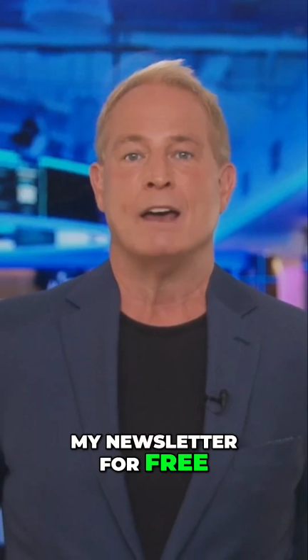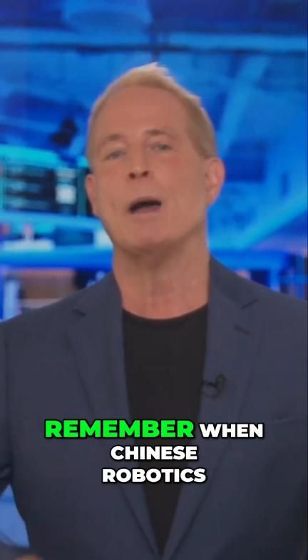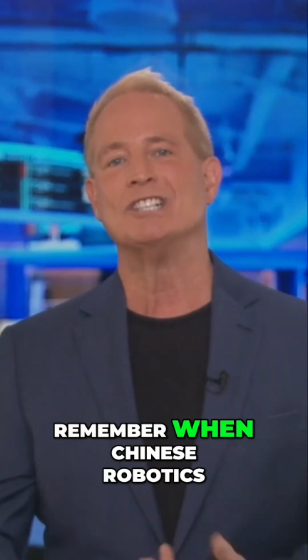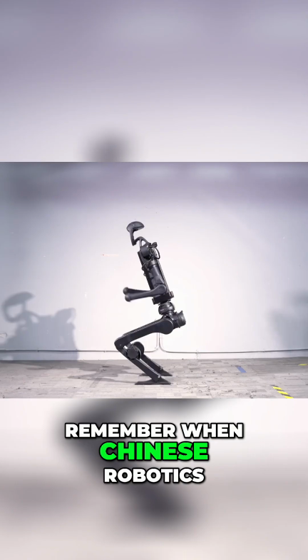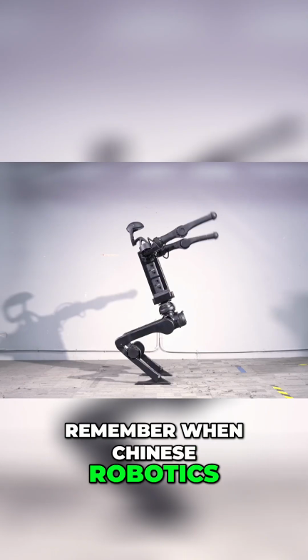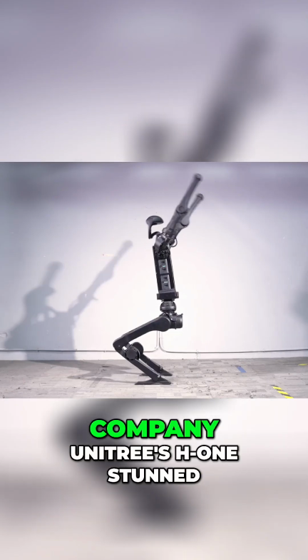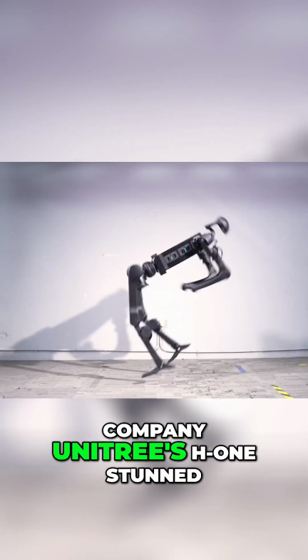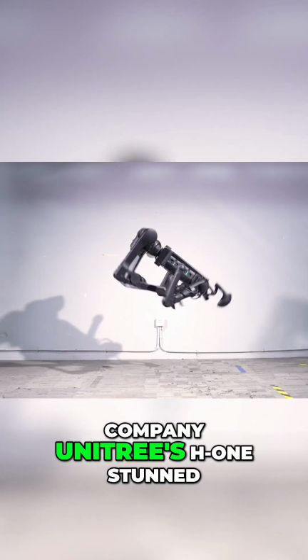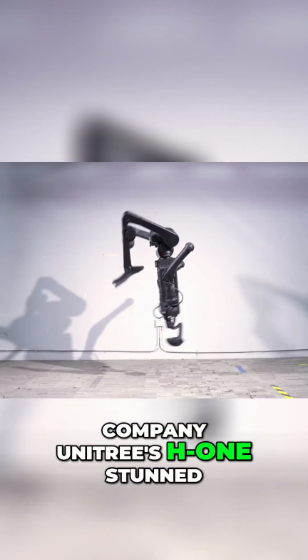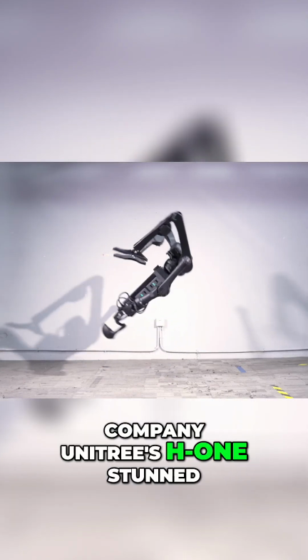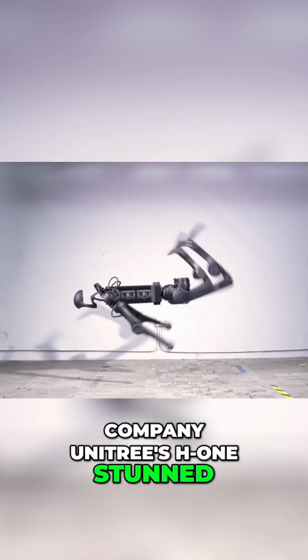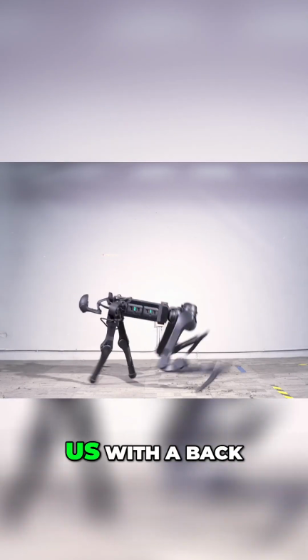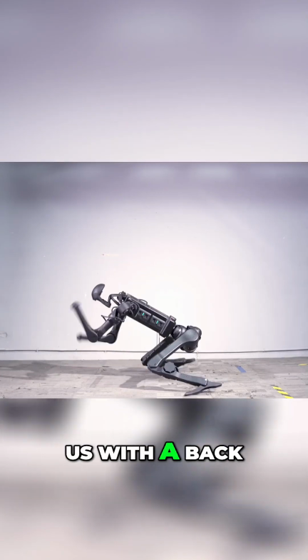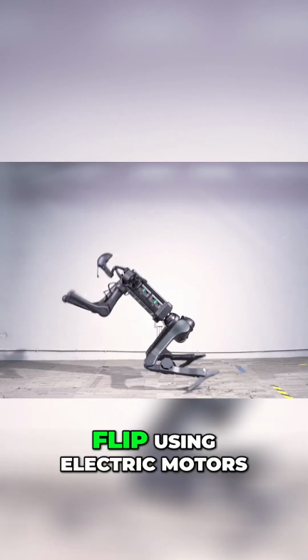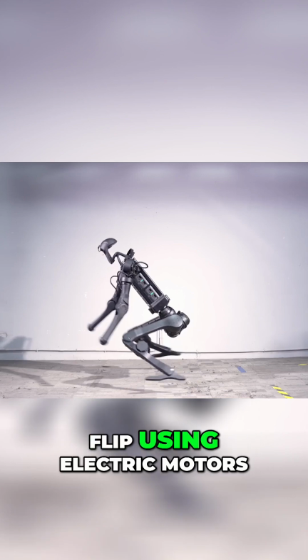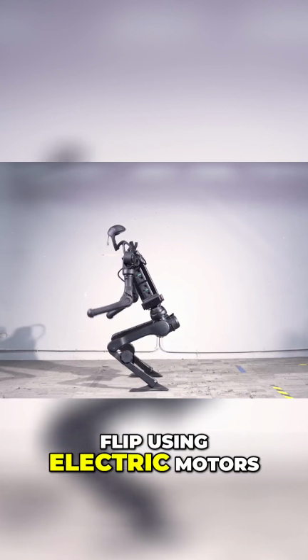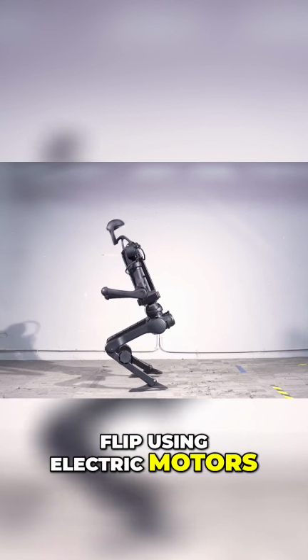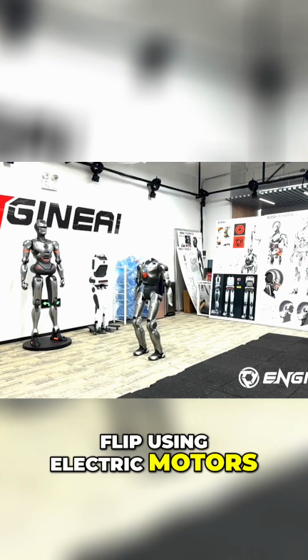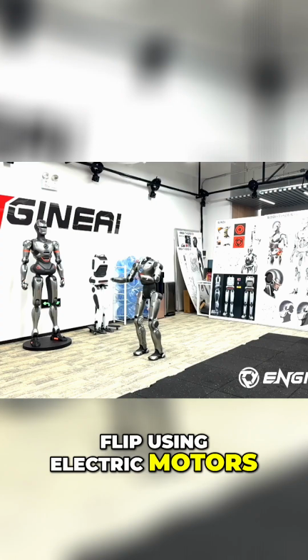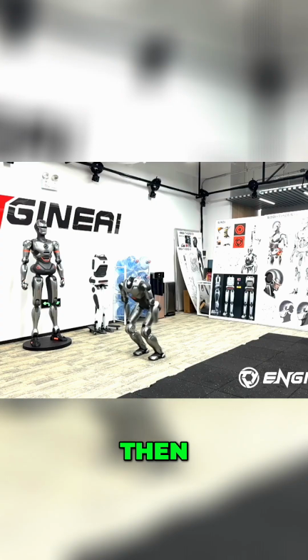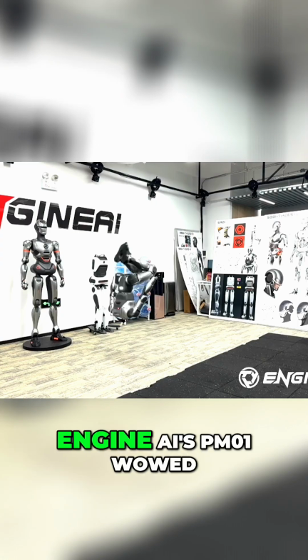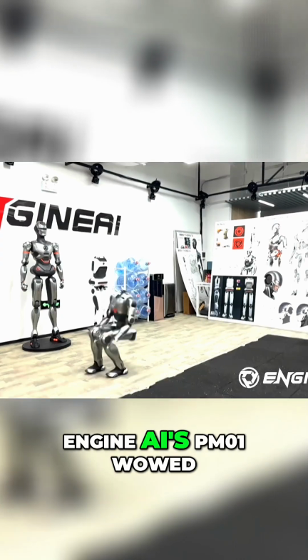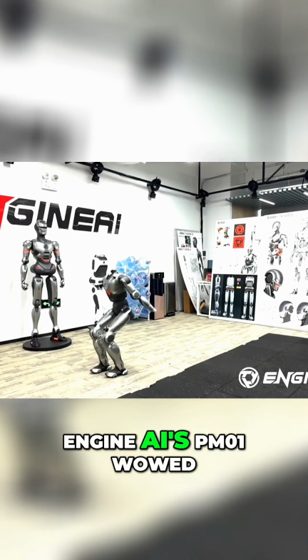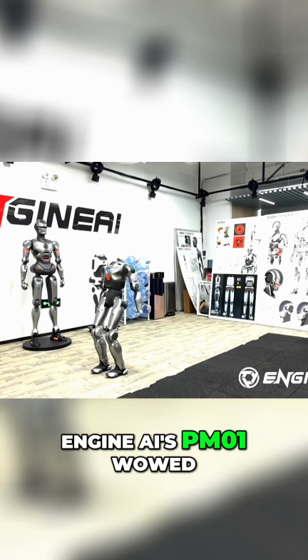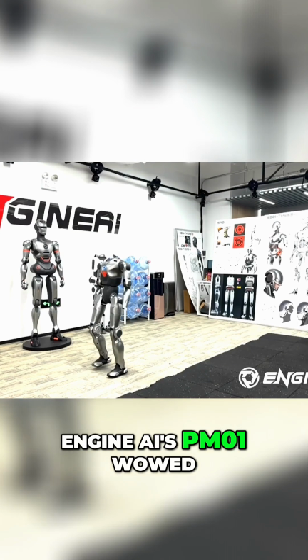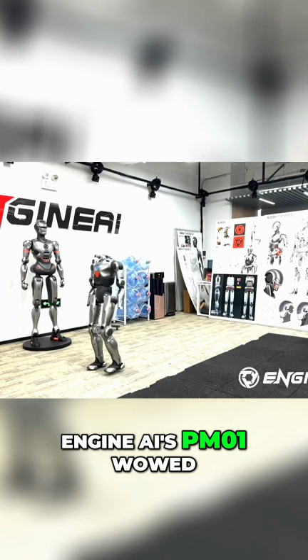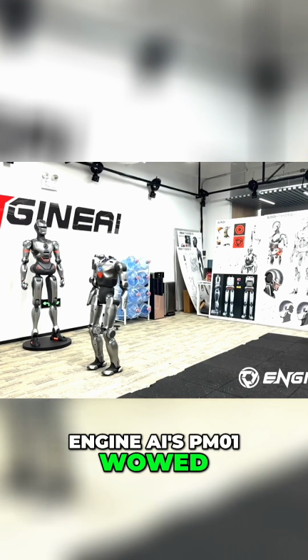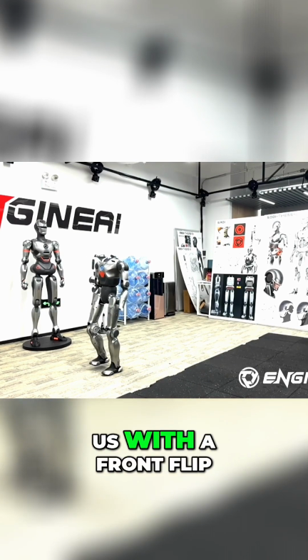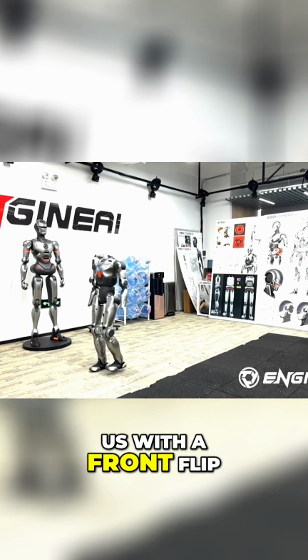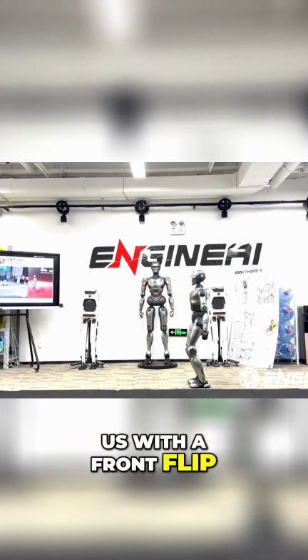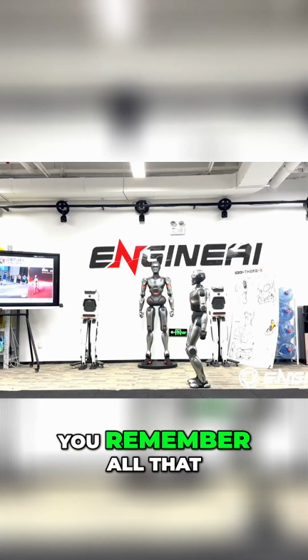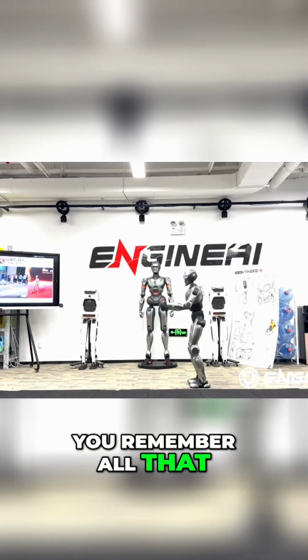Remember when Chinese robotics company Unitree's H1 stunned us with a back flip using electric motors? Then Engine AI's PM01 wowed us with a front flip. You remember all that, right?